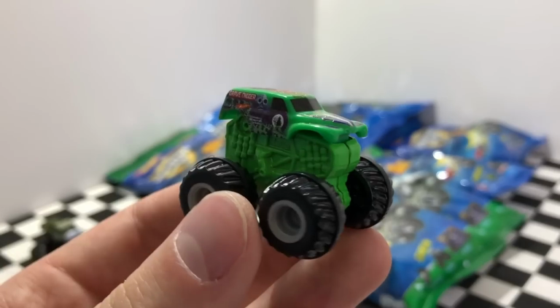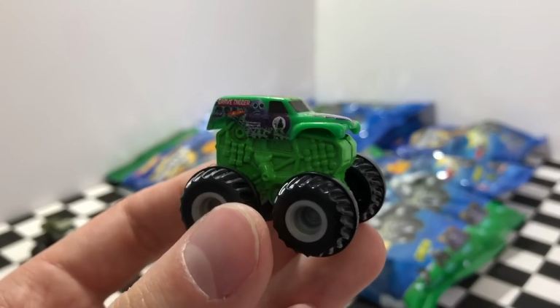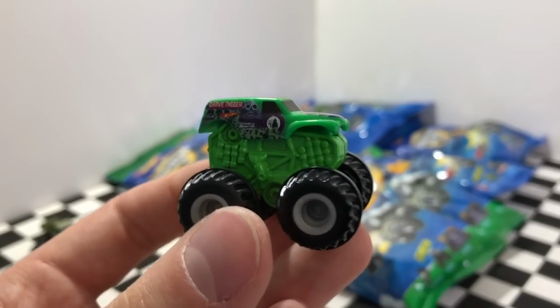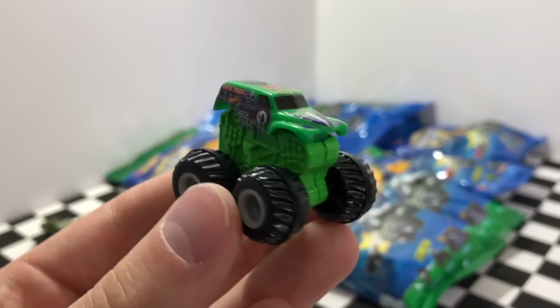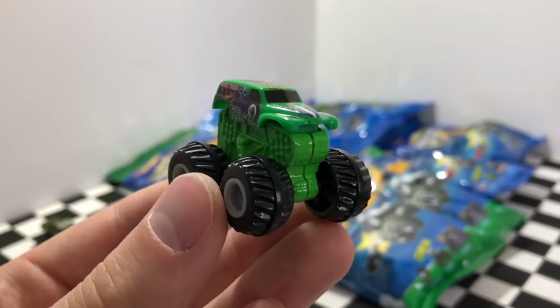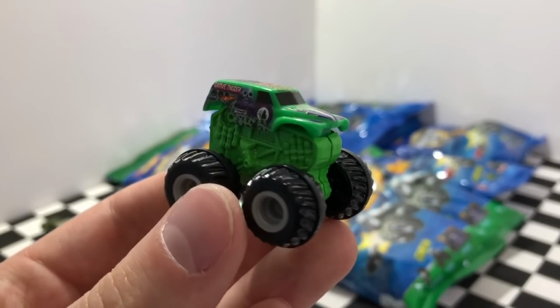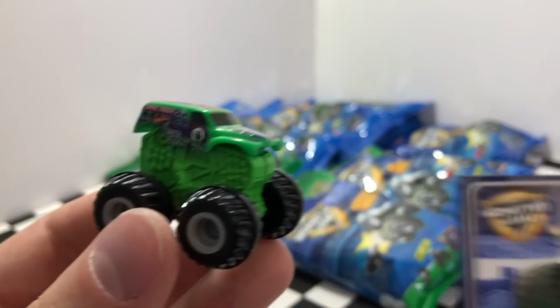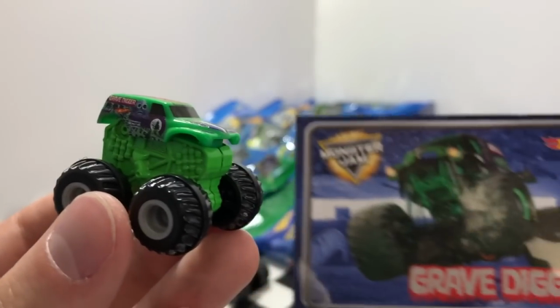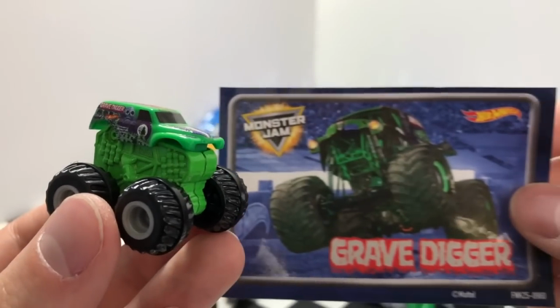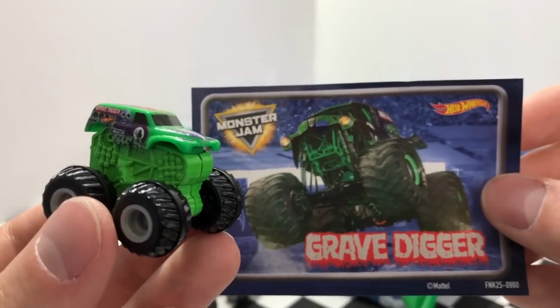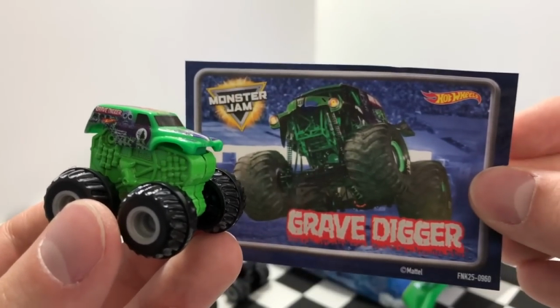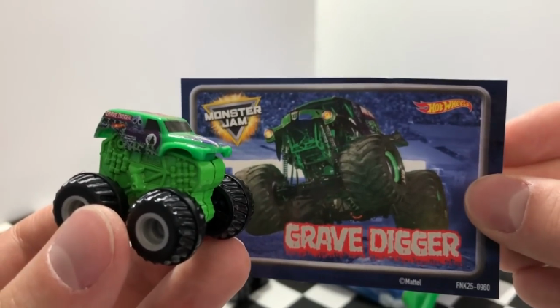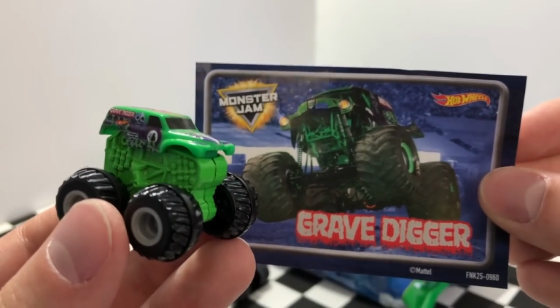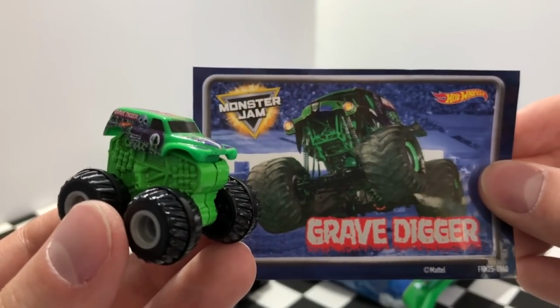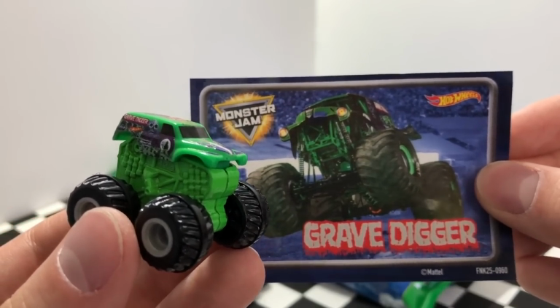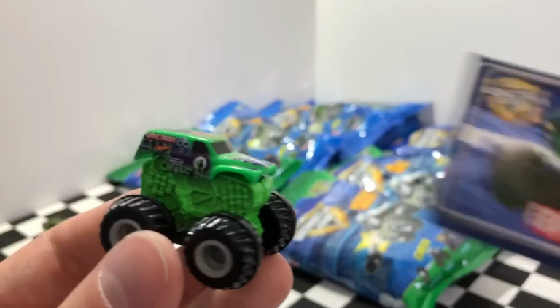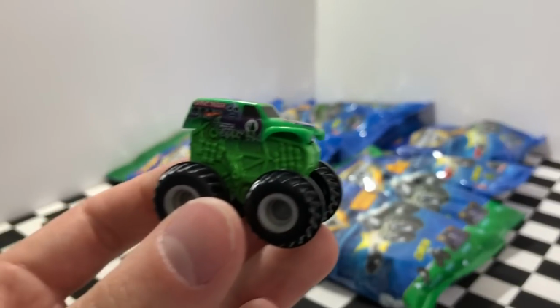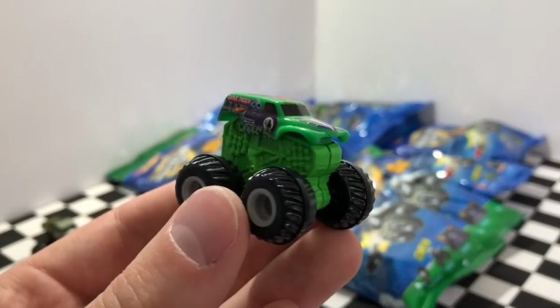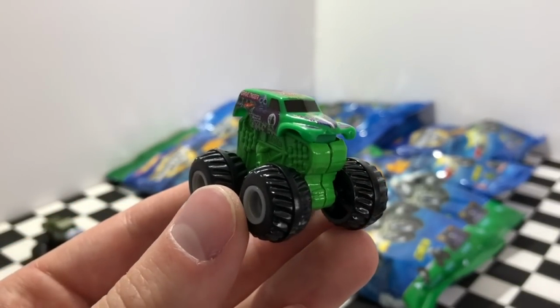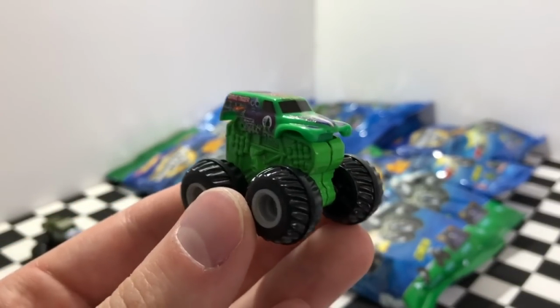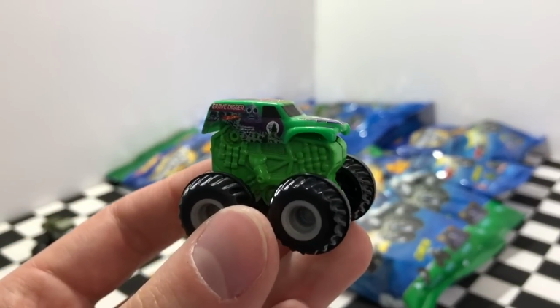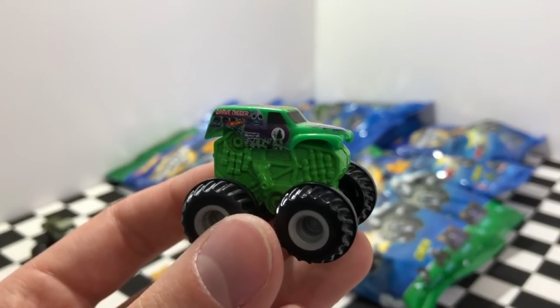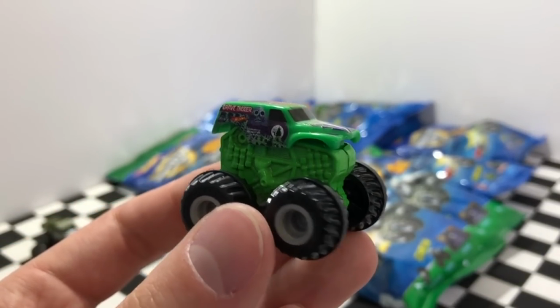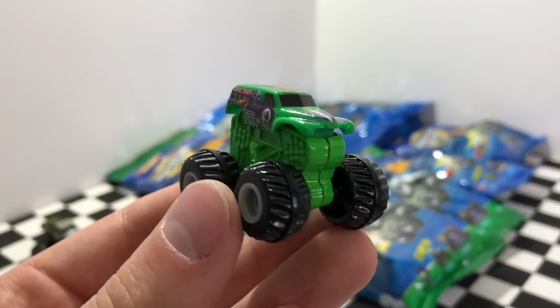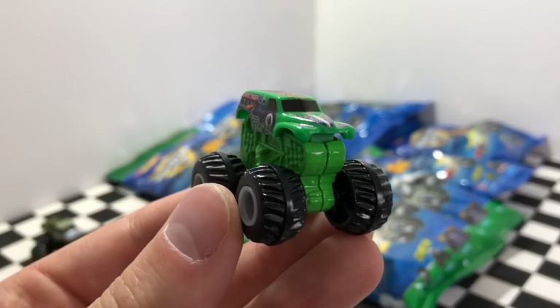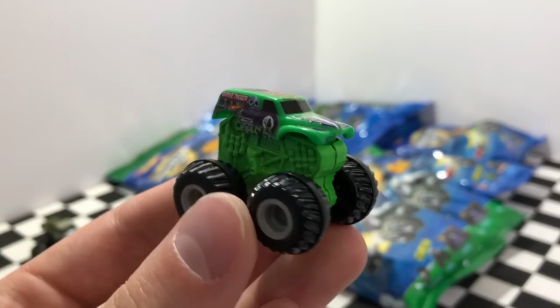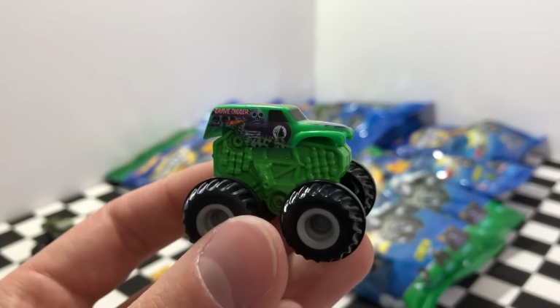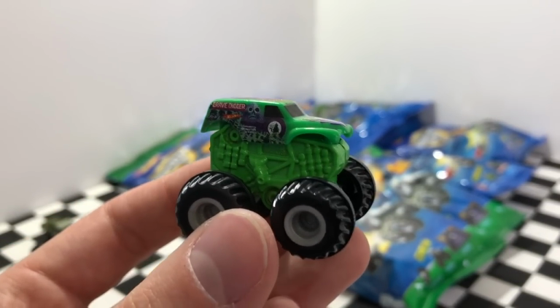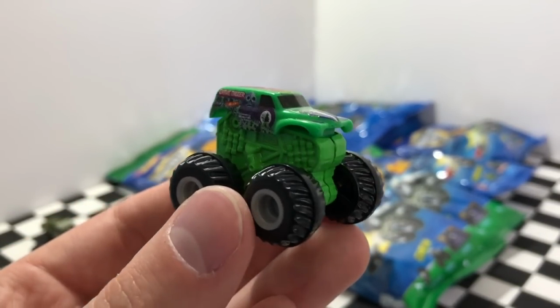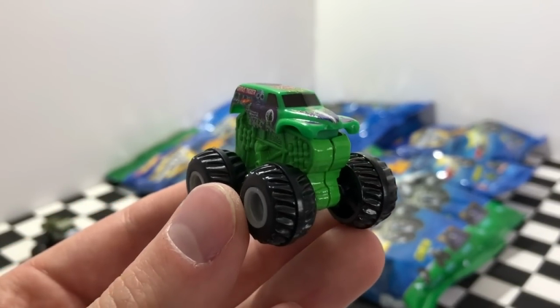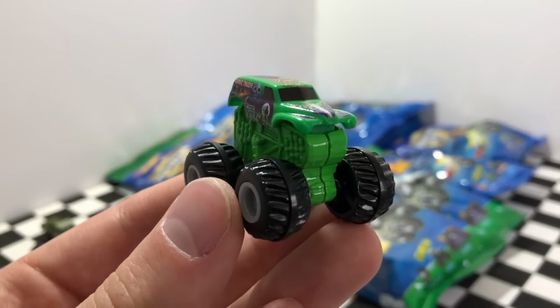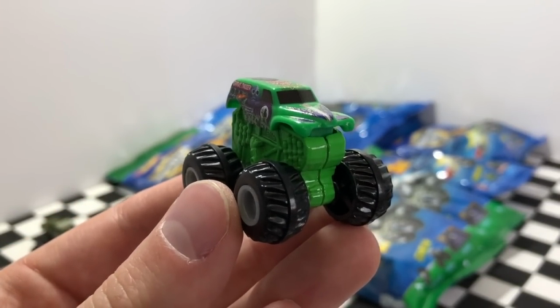Check out this awesome green color of the Grave Digger. I've already found the Grave Digger in a Series 2 pack in a purple color, but this one's pretty neat because it's a green color all around, which really gives this one a unique look.